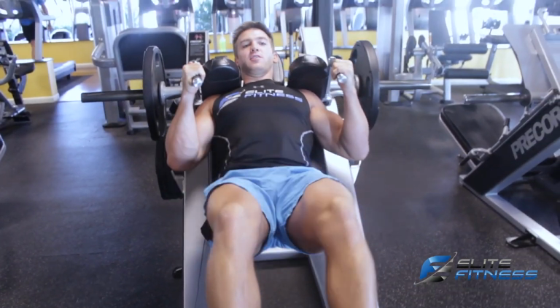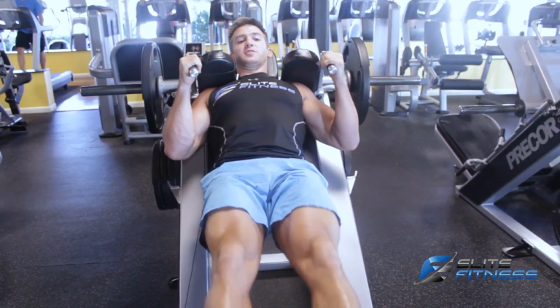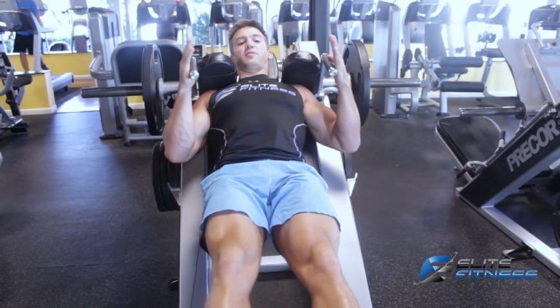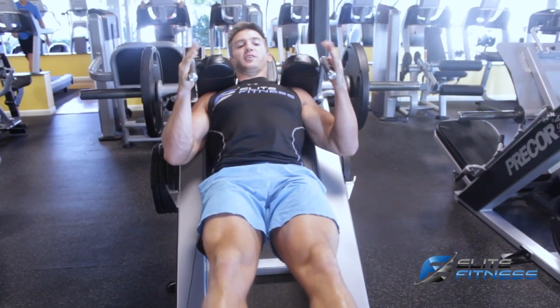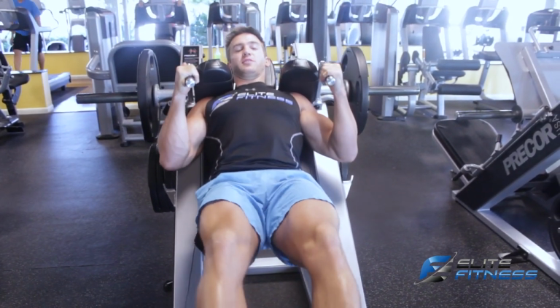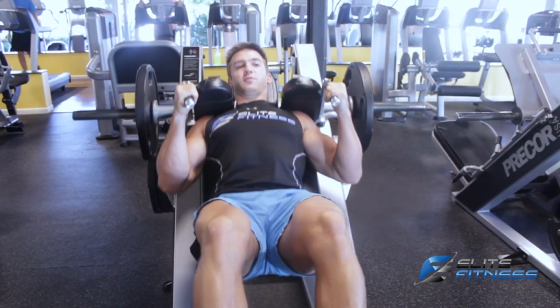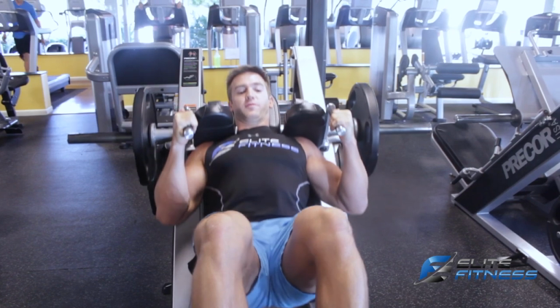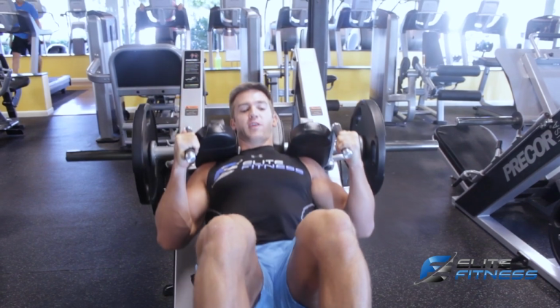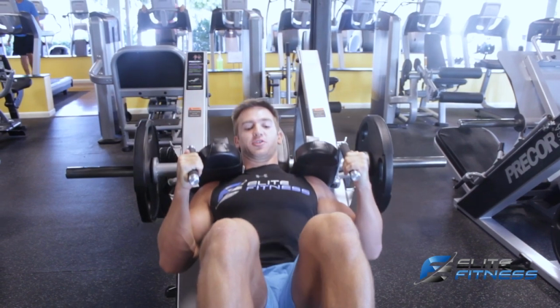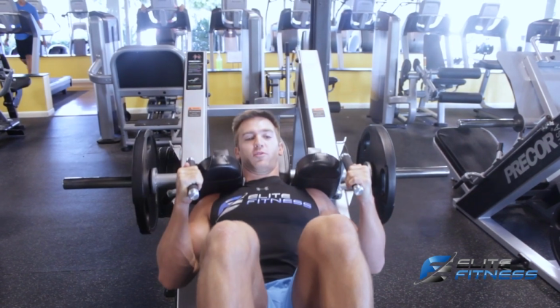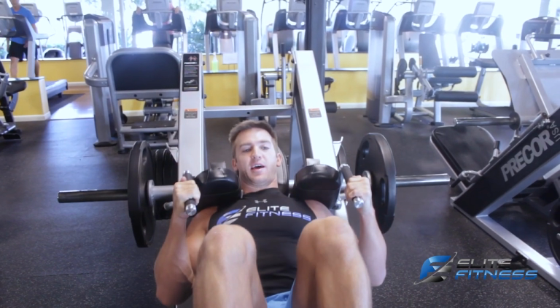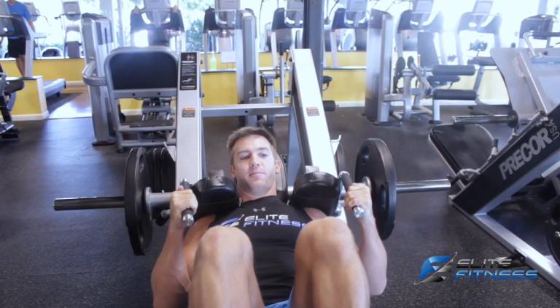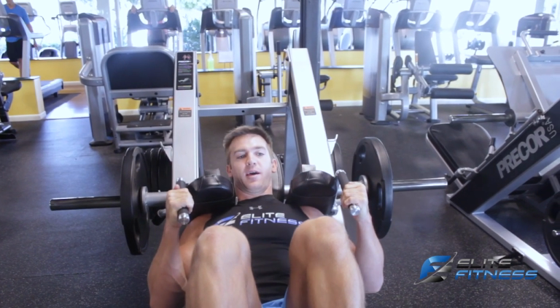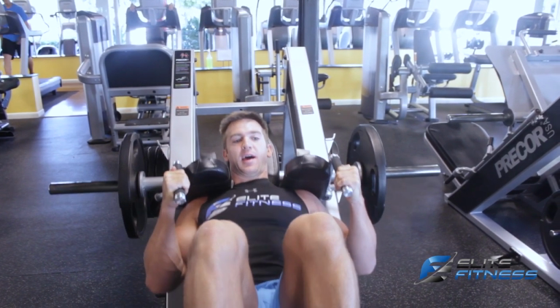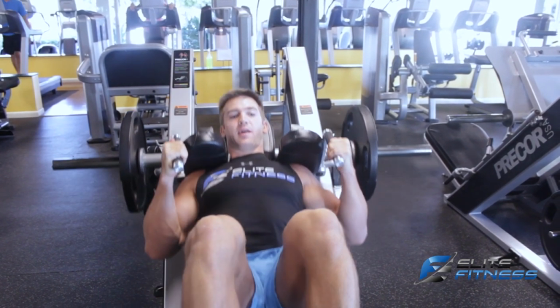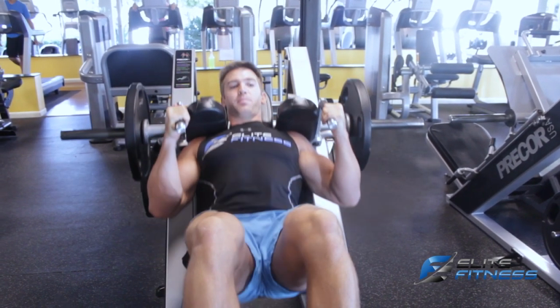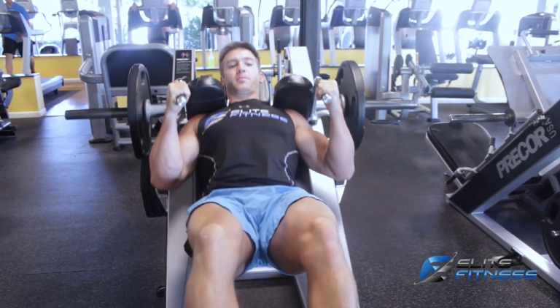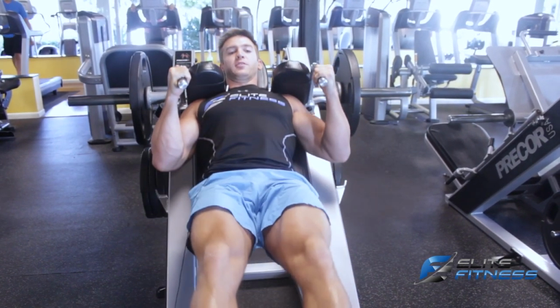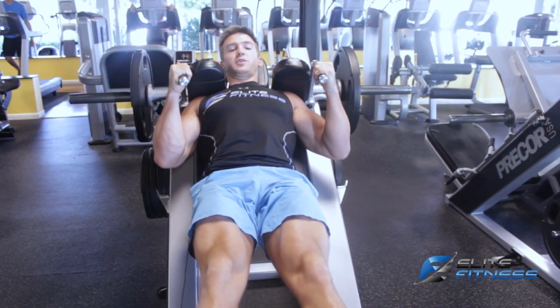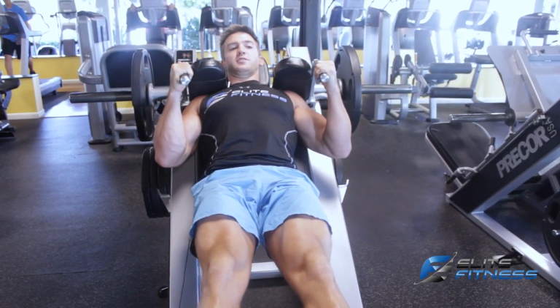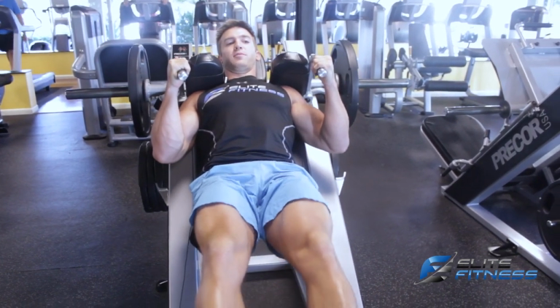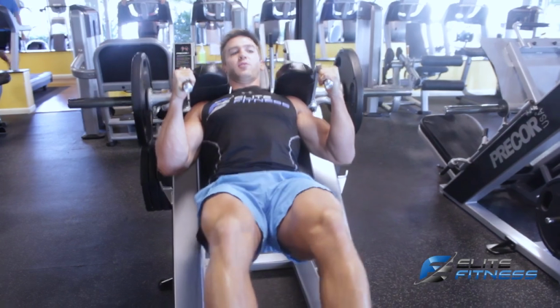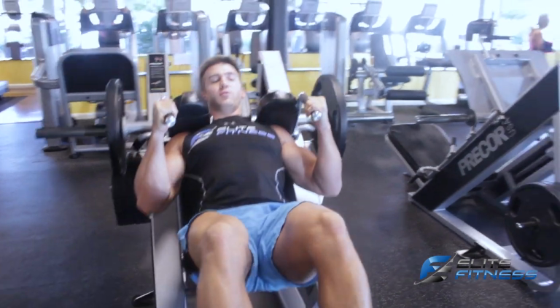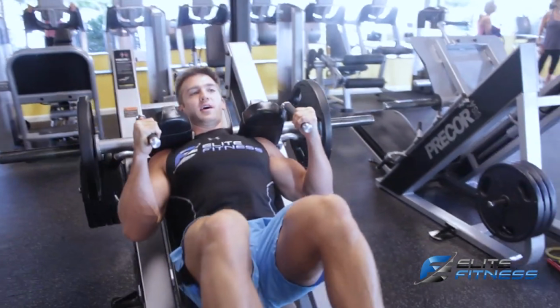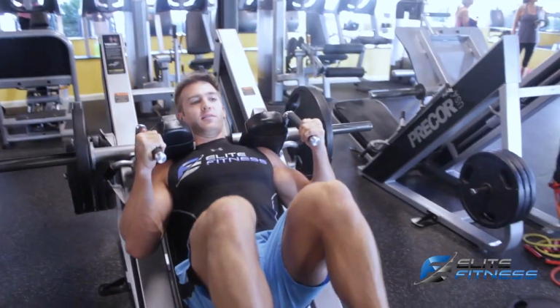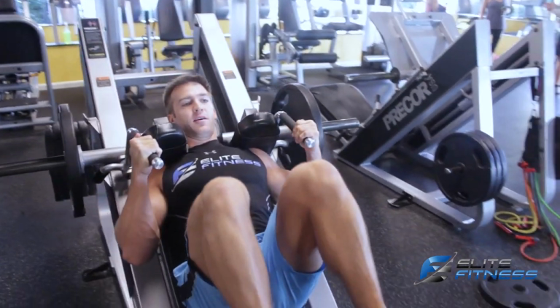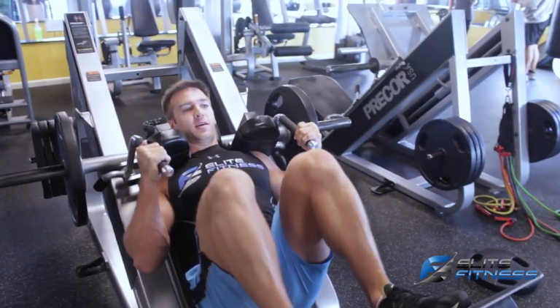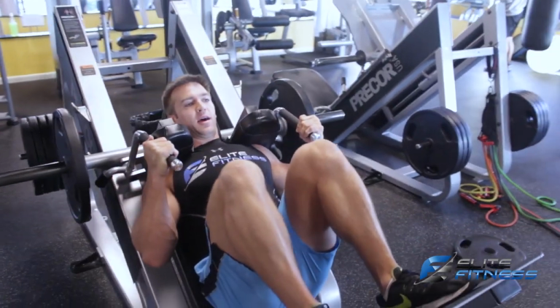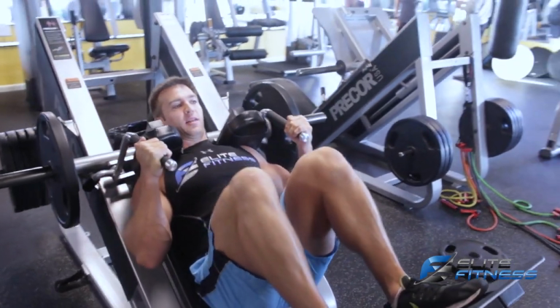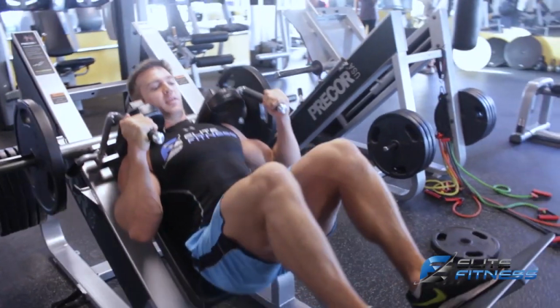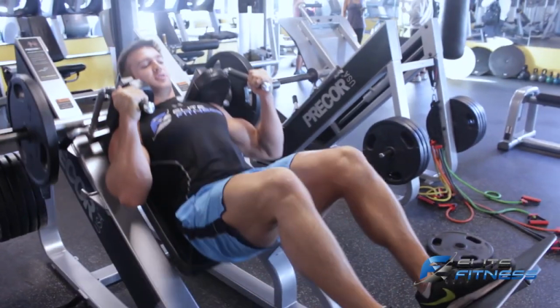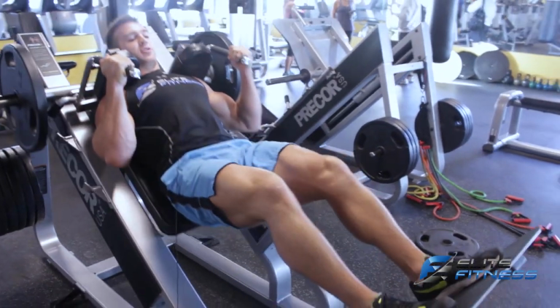You want to do full range, full range — all the way down and up. Squeeze at the top. All the way down and up, nice and controlled.